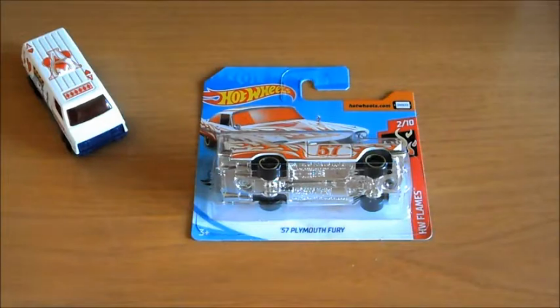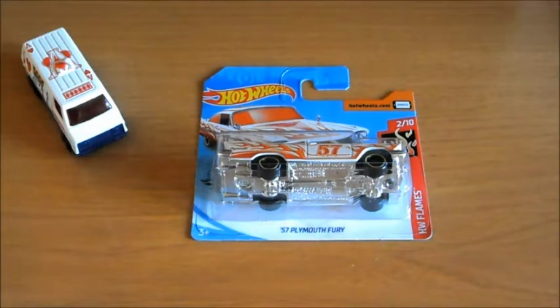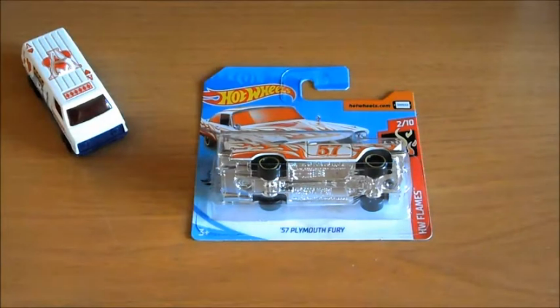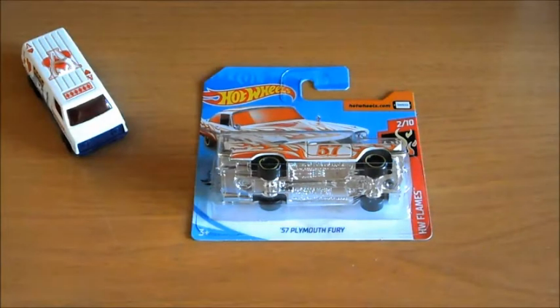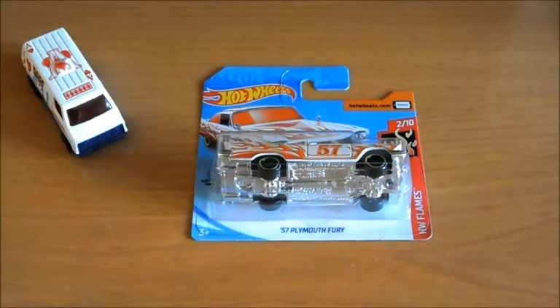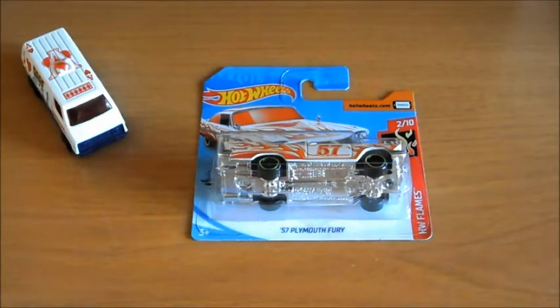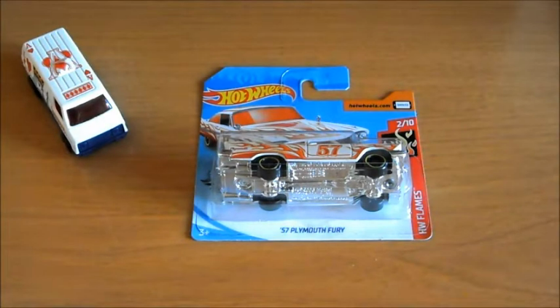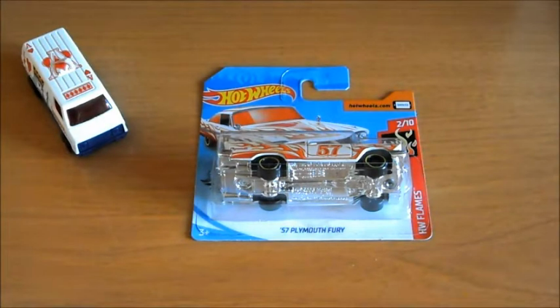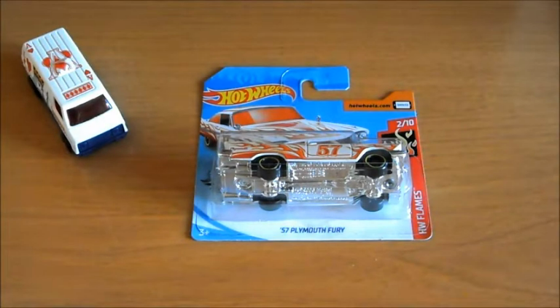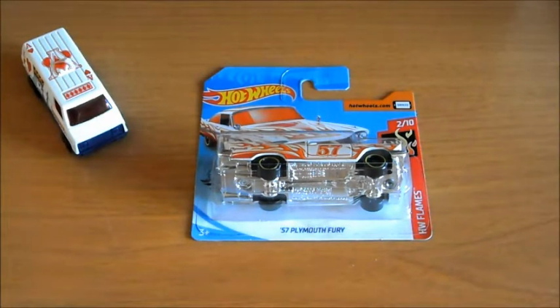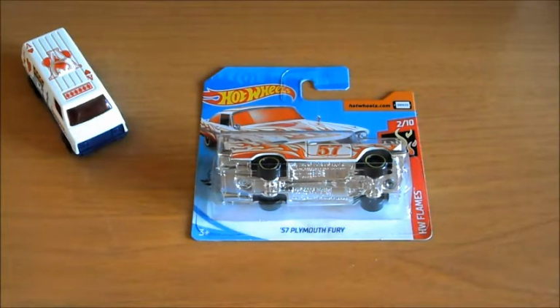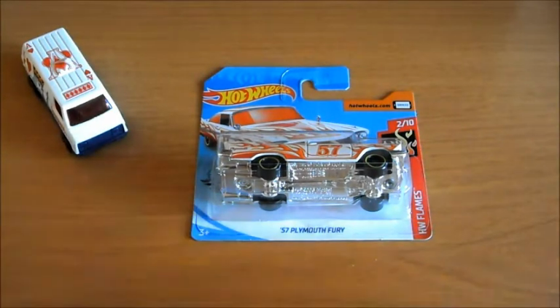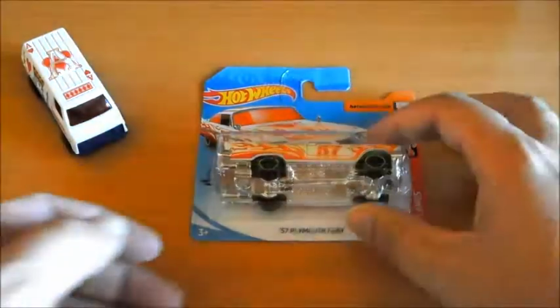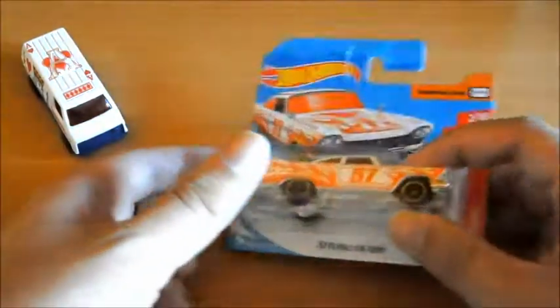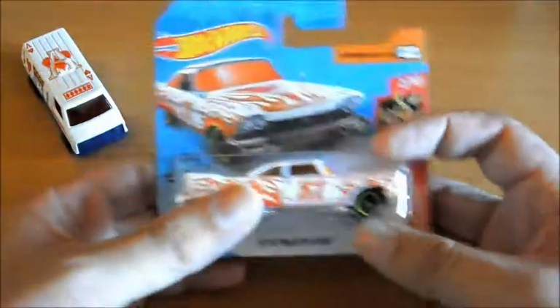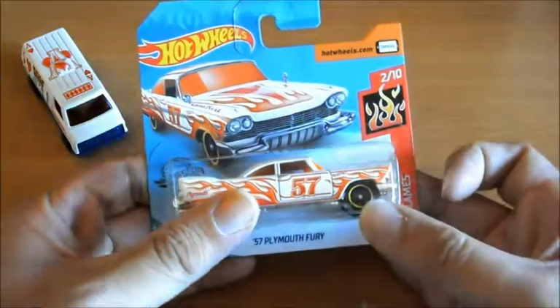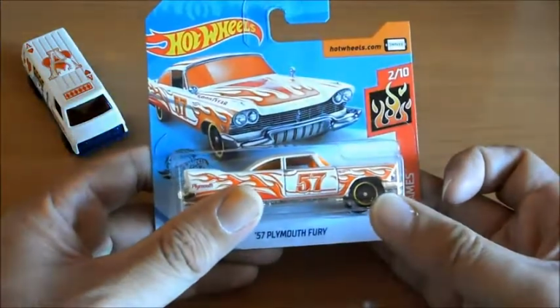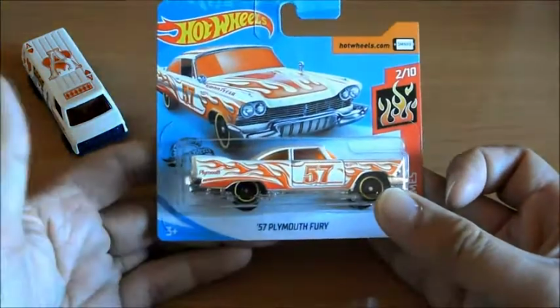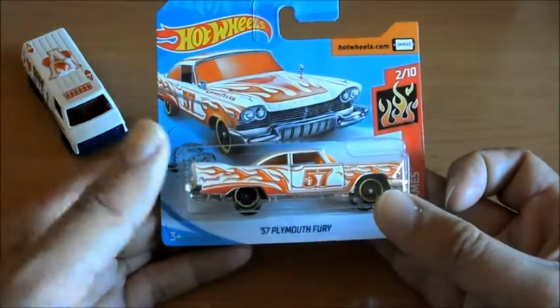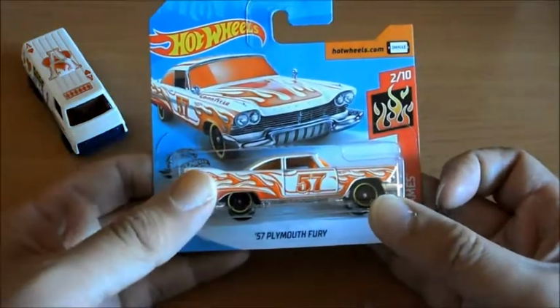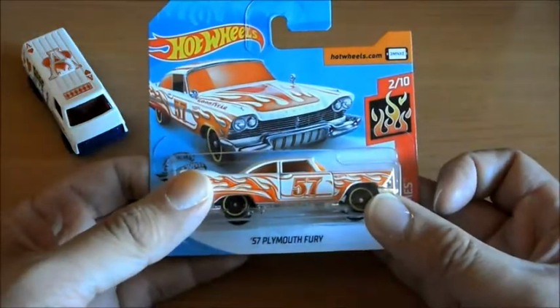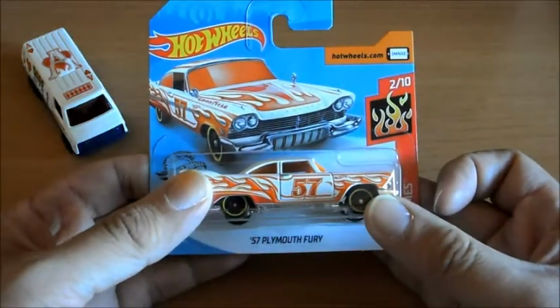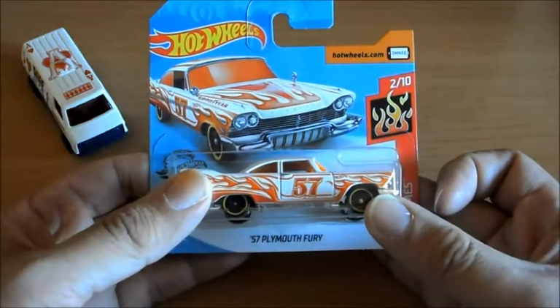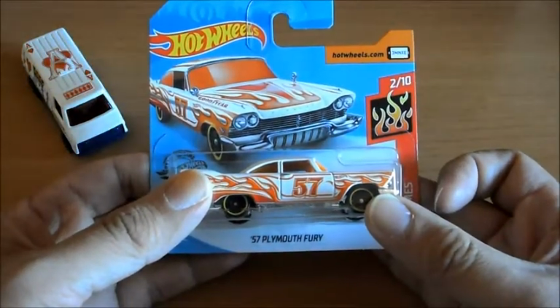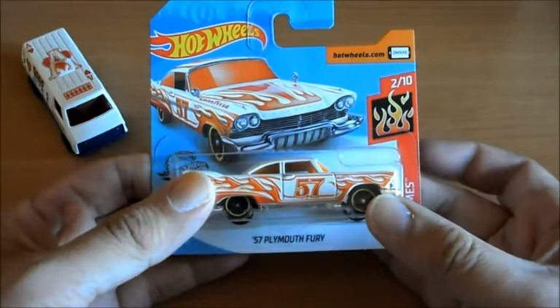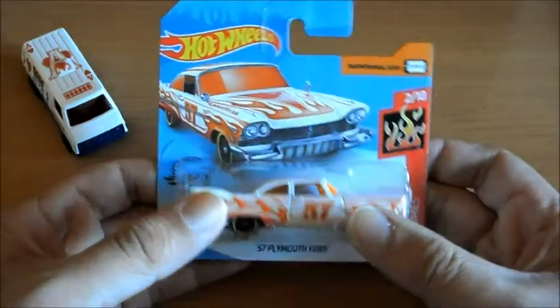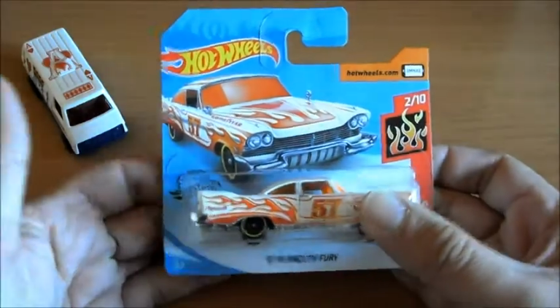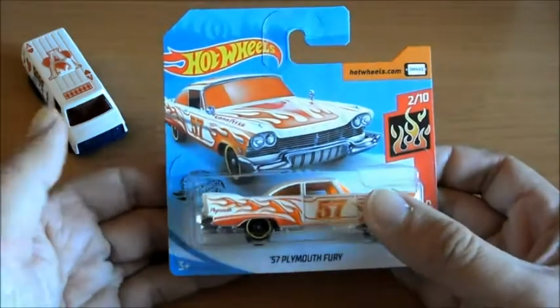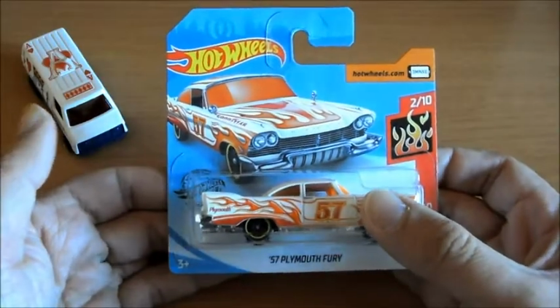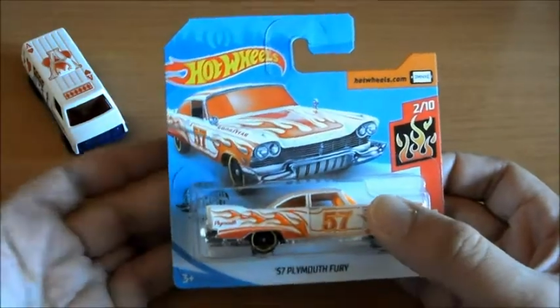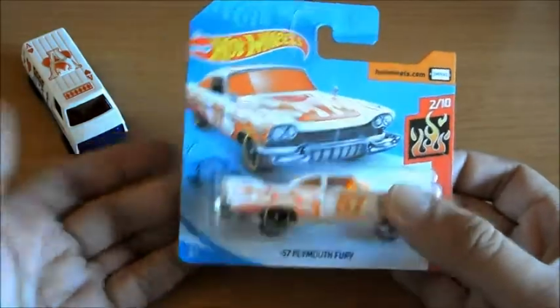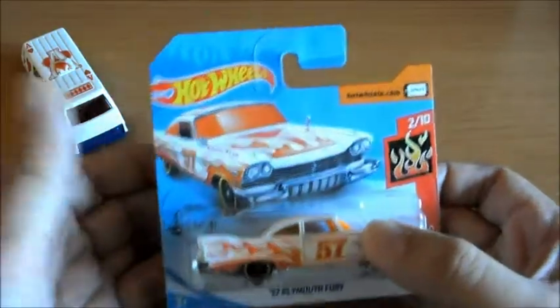Vamos ahora con este Pride Mode Fury del 57. En realidad este es de la colección Flames, pero como la pintura me ha gustado tanto, creo que lo suyo era meterlo aquí. Vamos a pasar a ver el packaging.